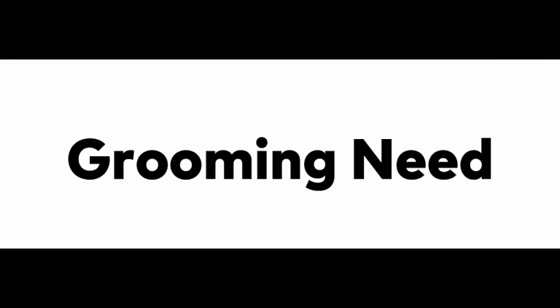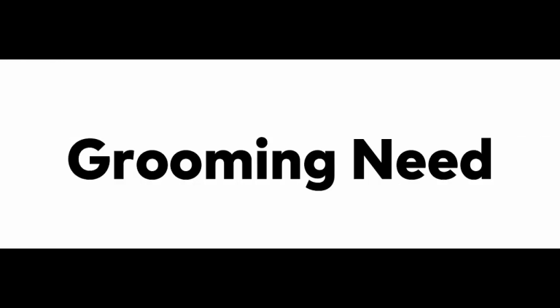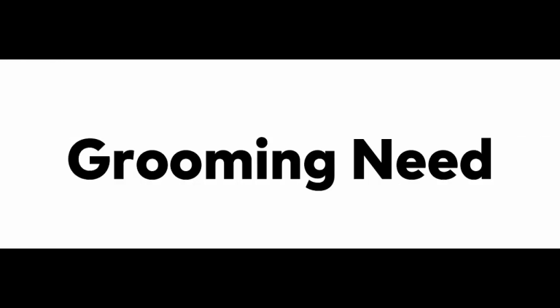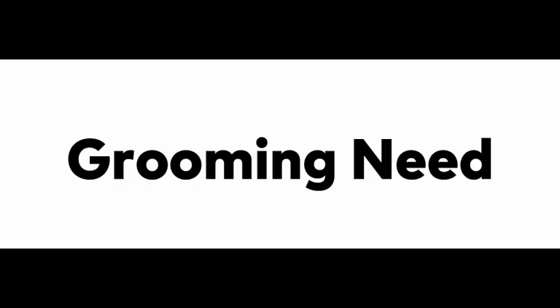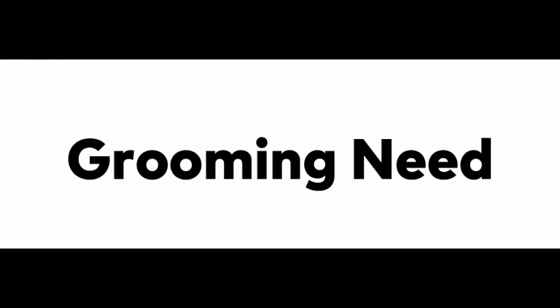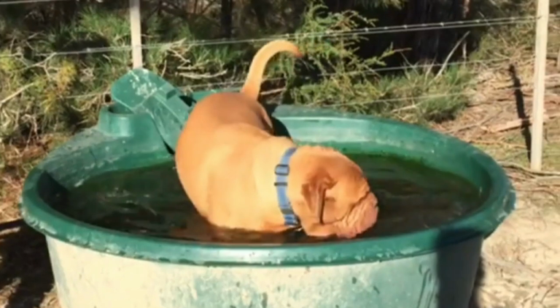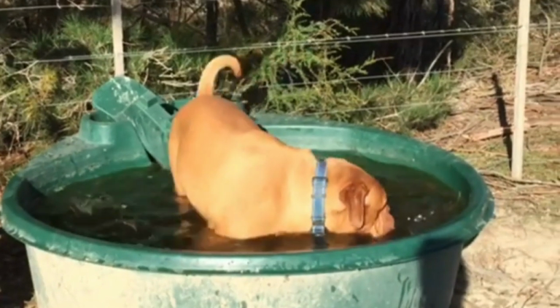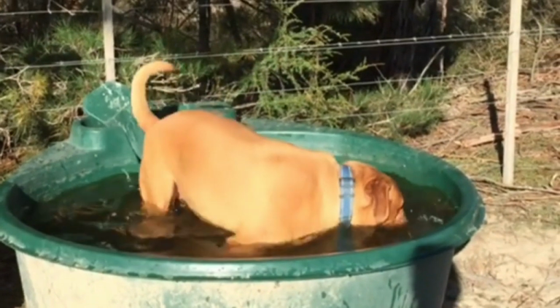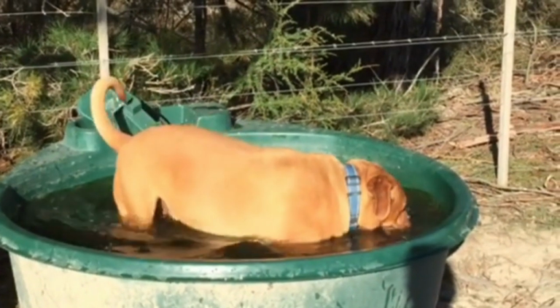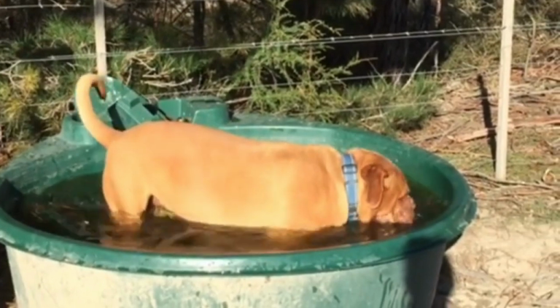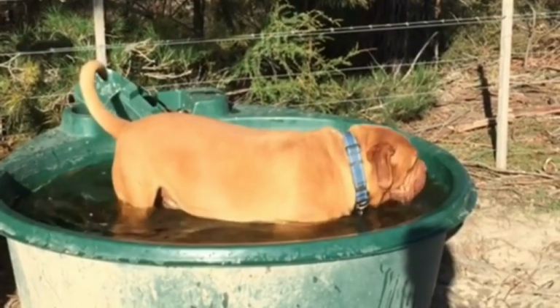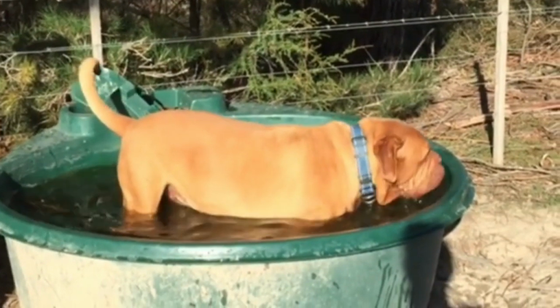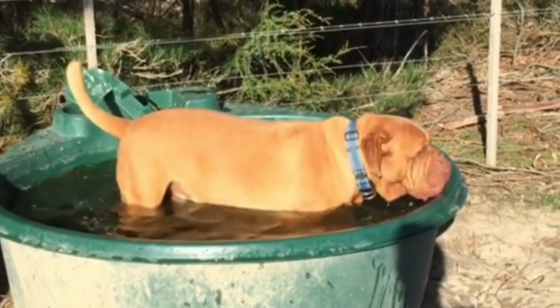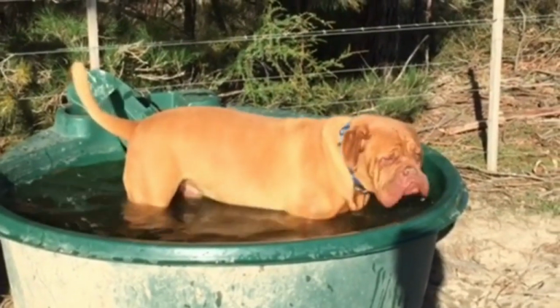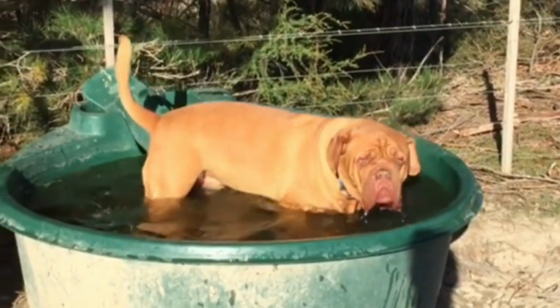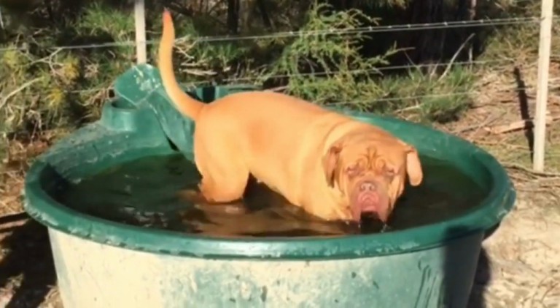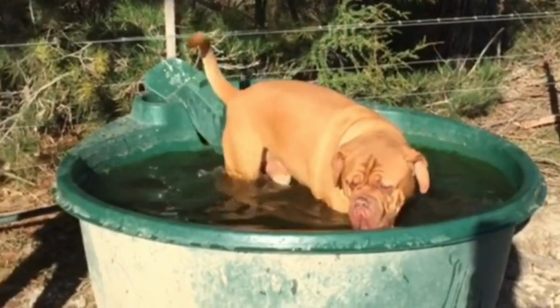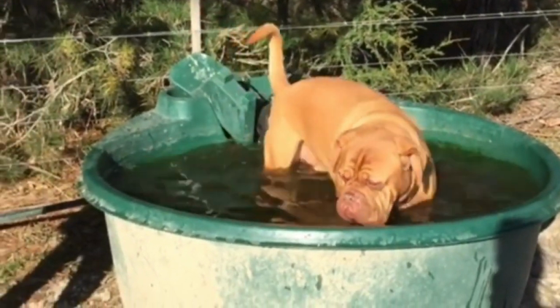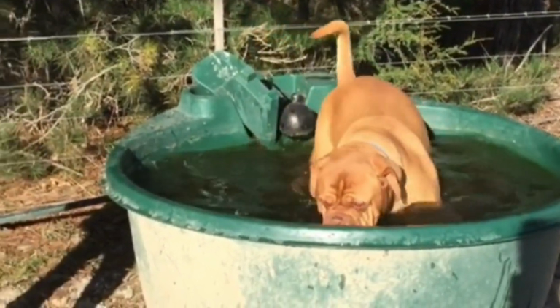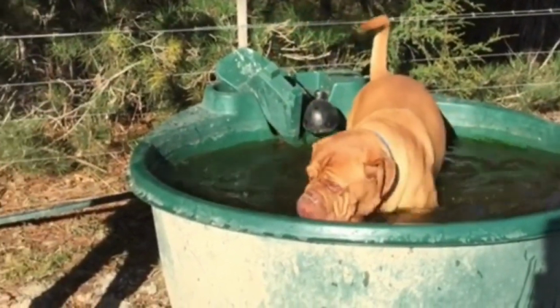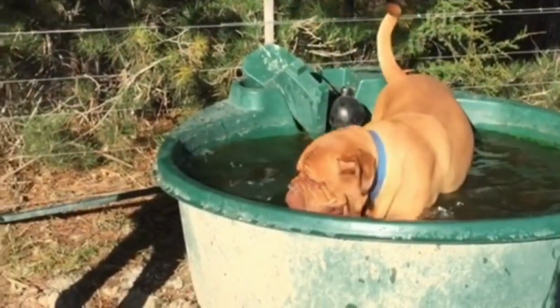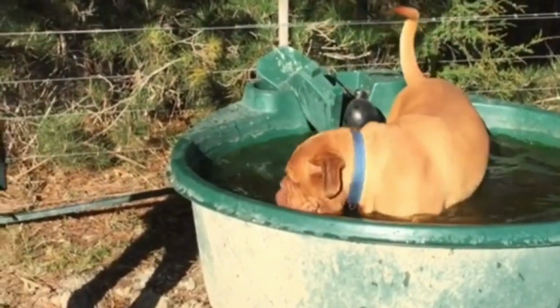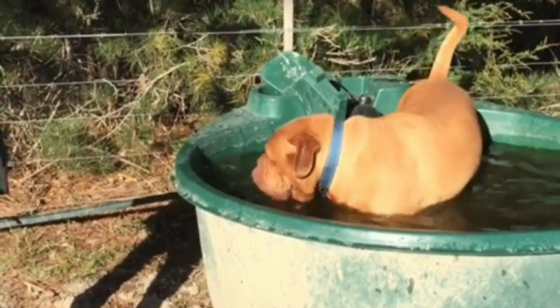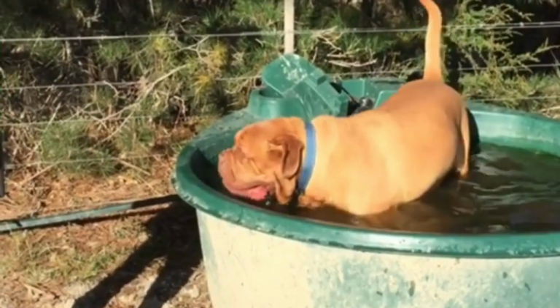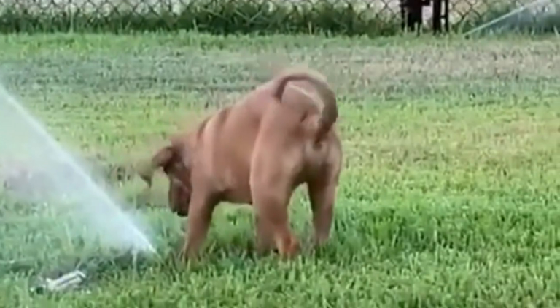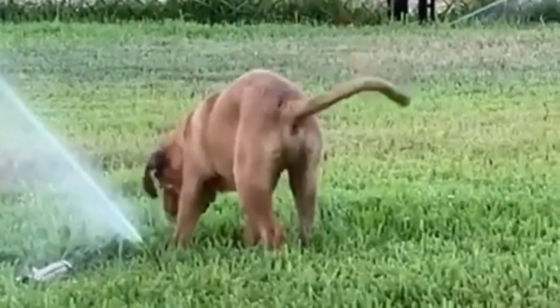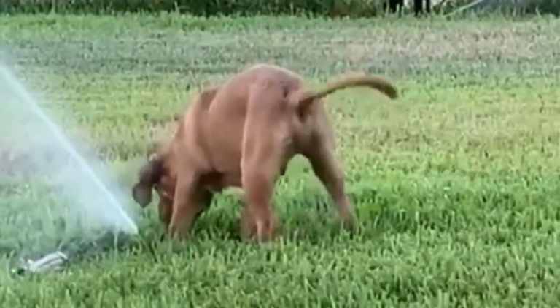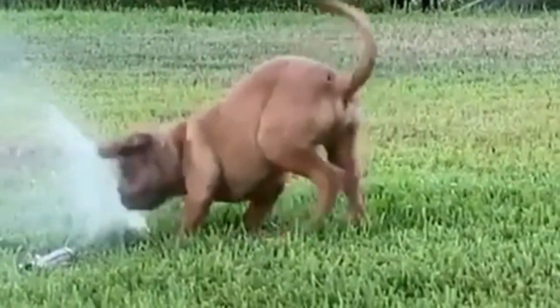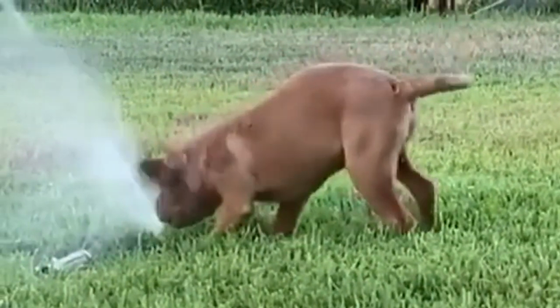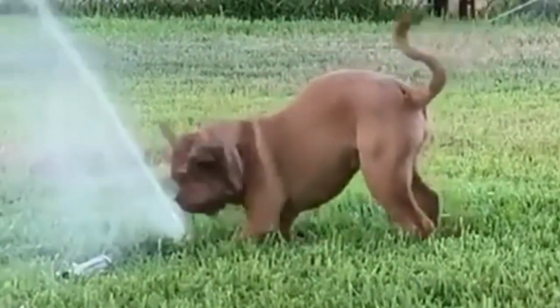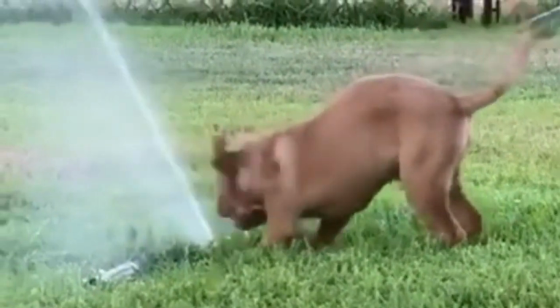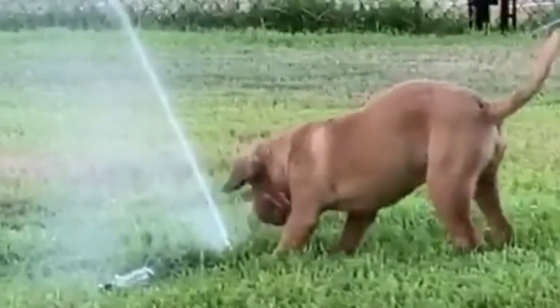The Dogue de Bordeaux is an exceptional drooler, so the dog's wrinkled face requires weekly care to keep it clean and dry. Though short, this breed's coat sheds throughout the year.